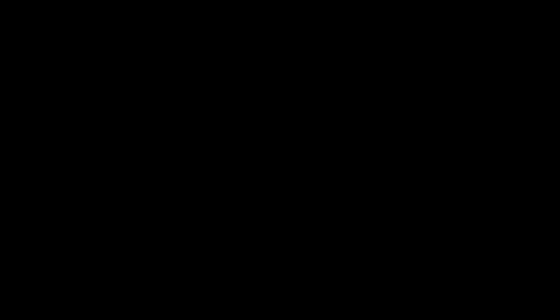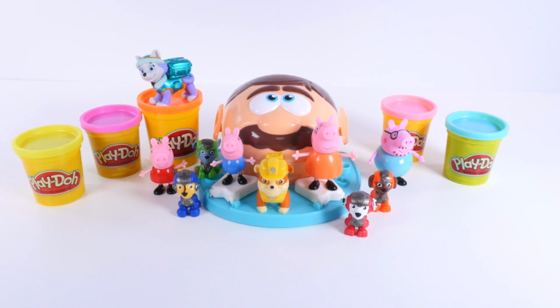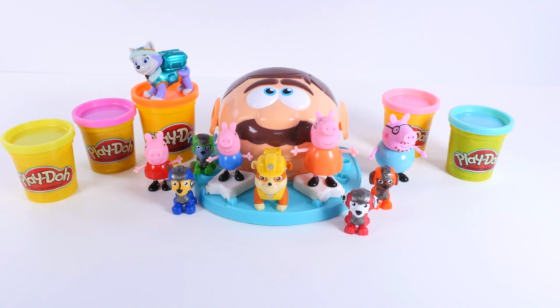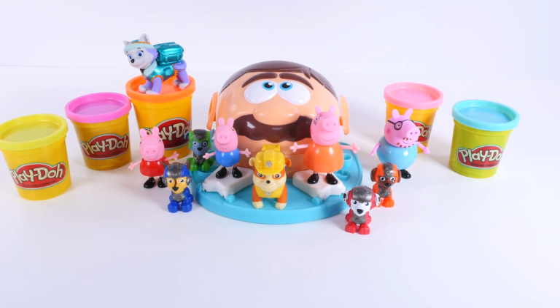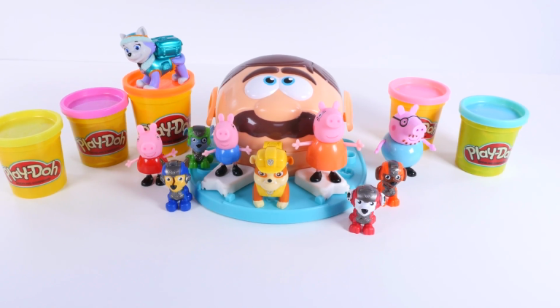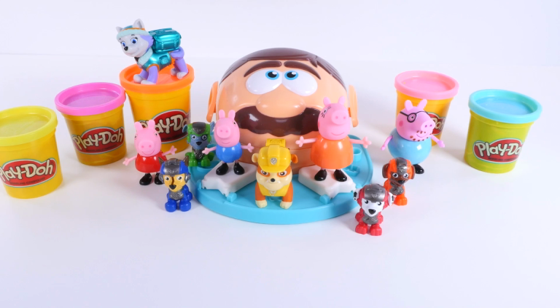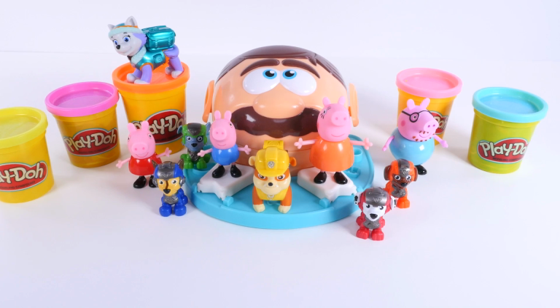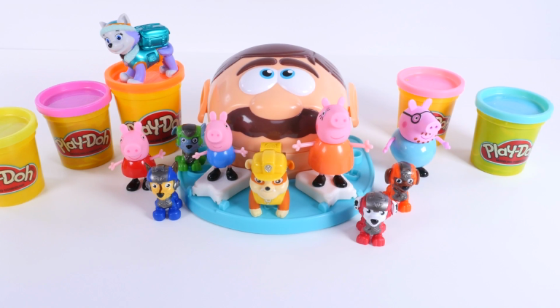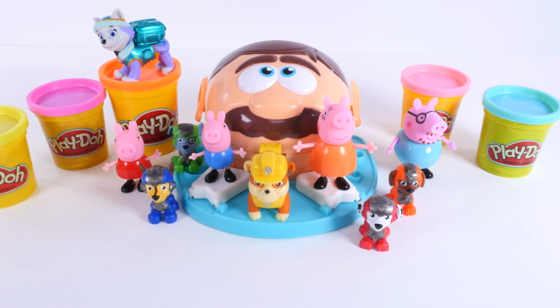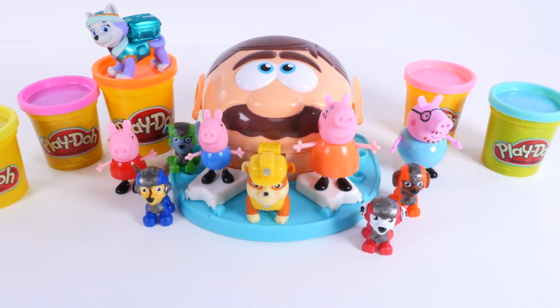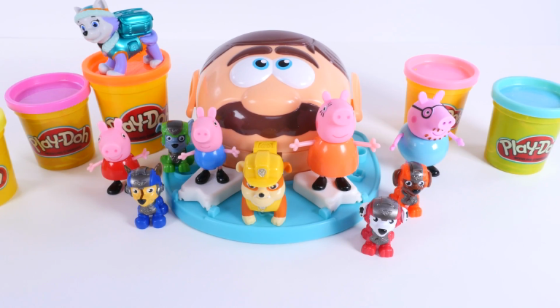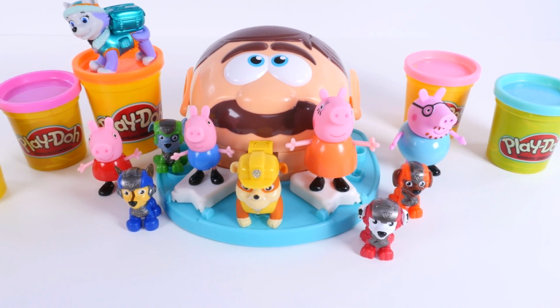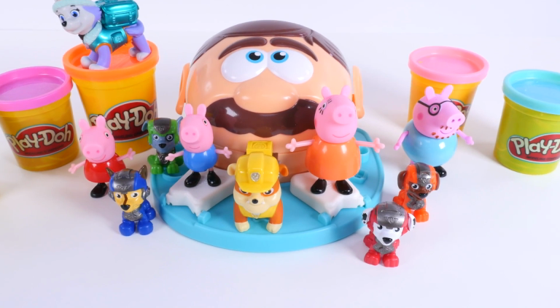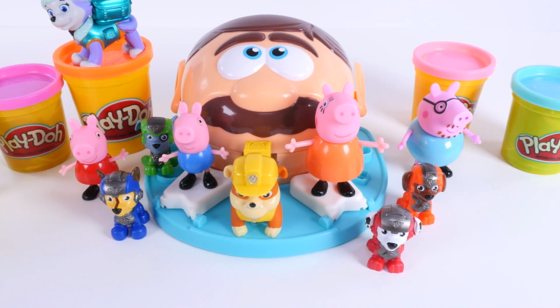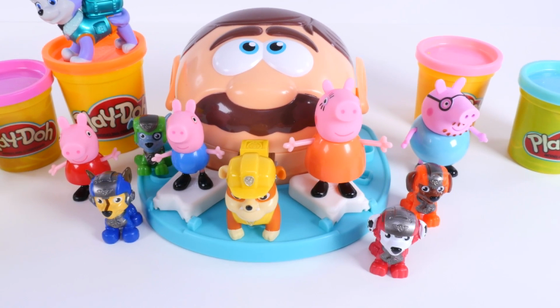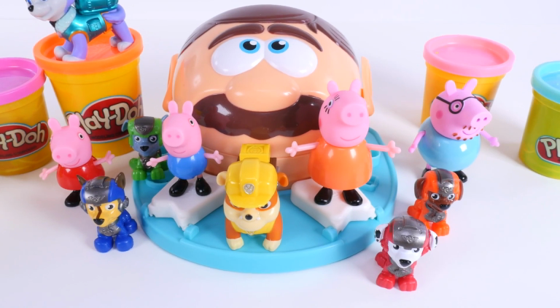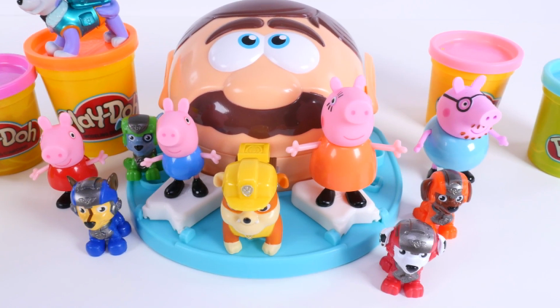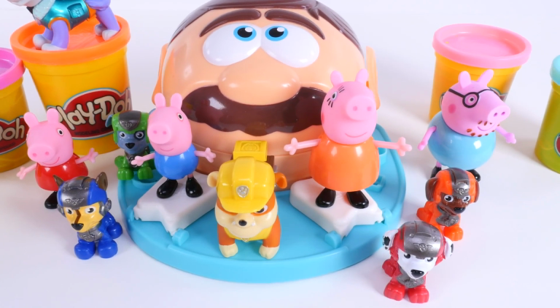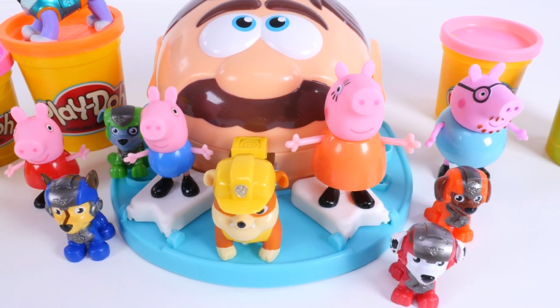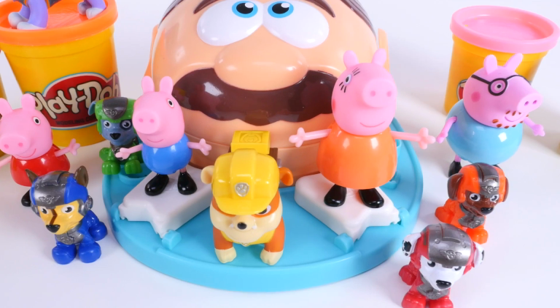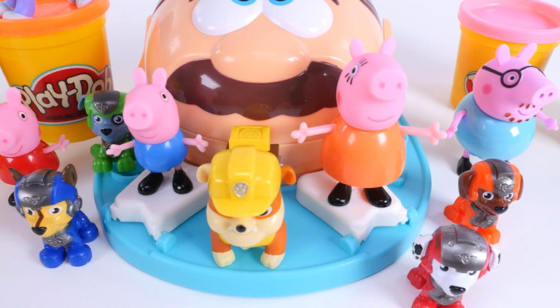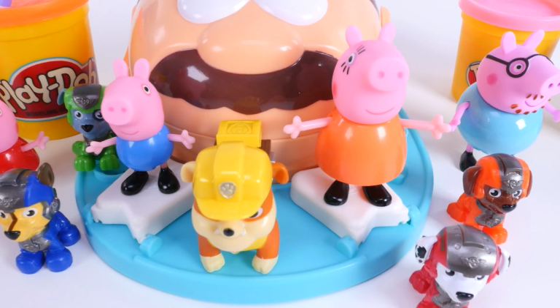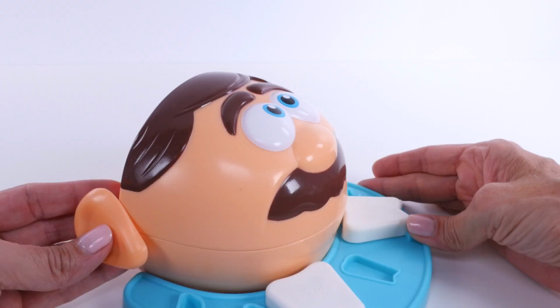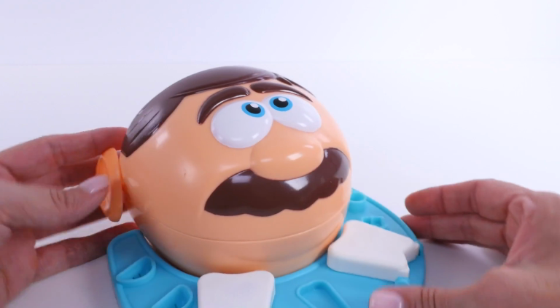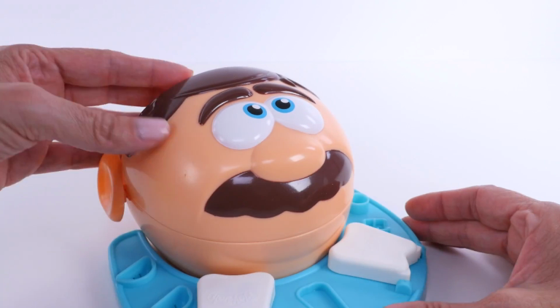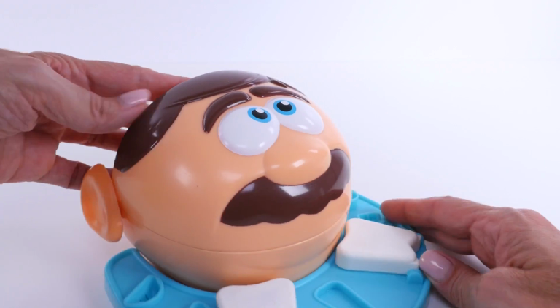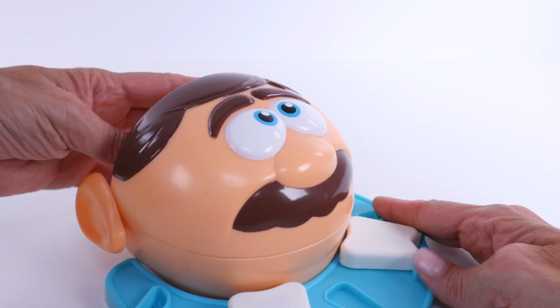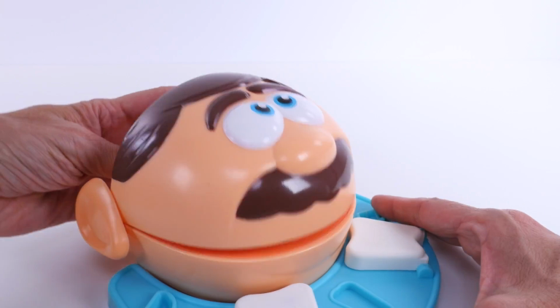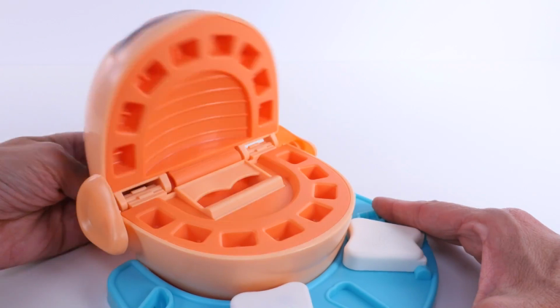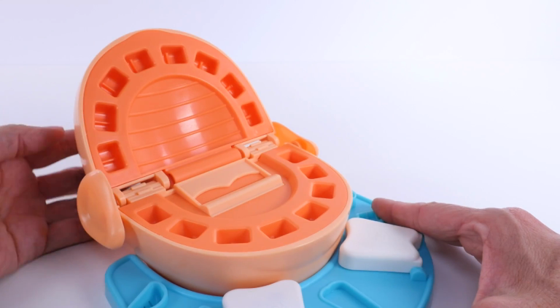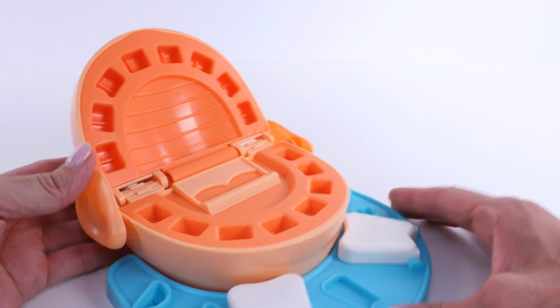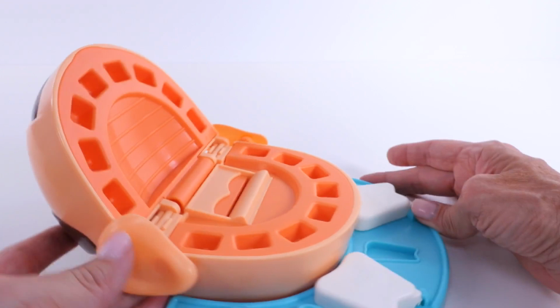On today's episode we're making Play-Doh teeth with a little help from our Peppa Pig and Paw Patrol friends. This guy needs our help — he doesn't have any teeth.